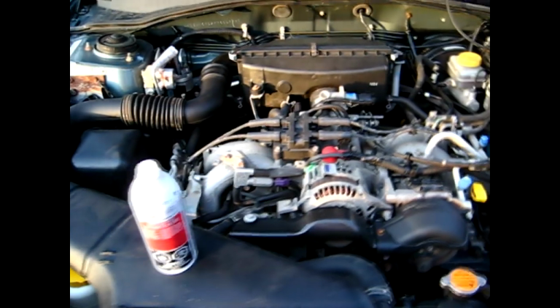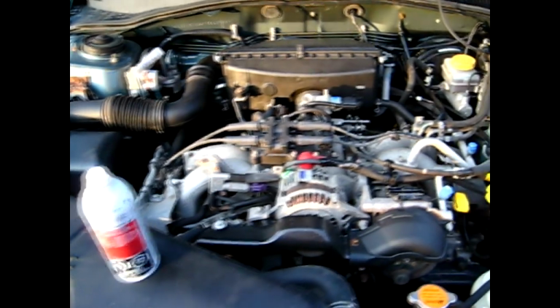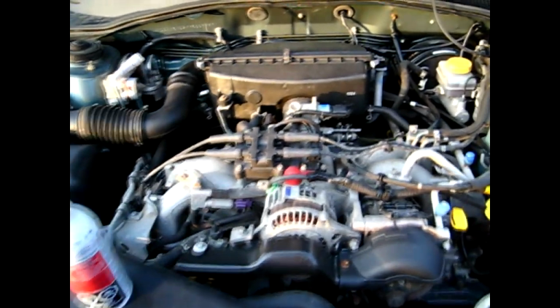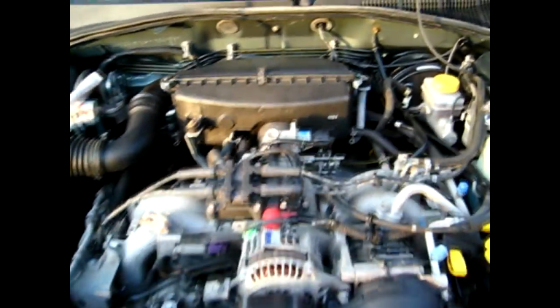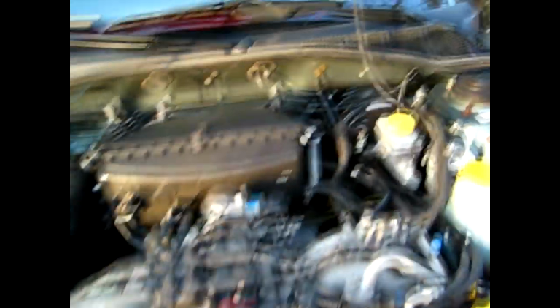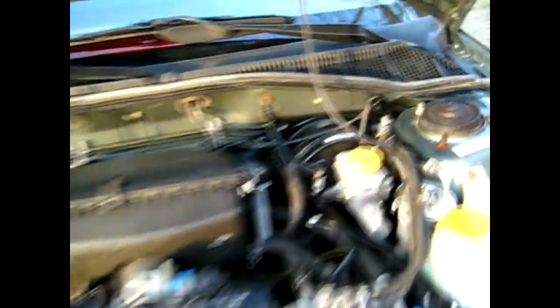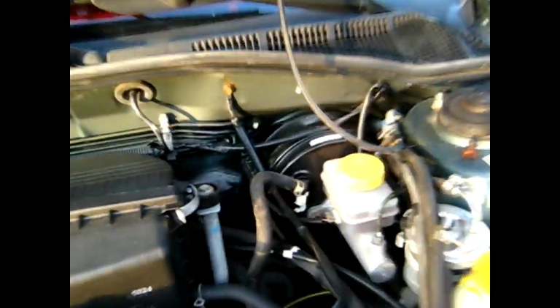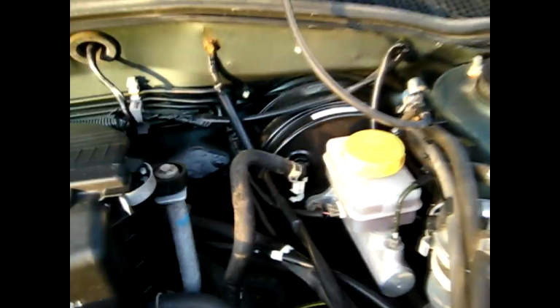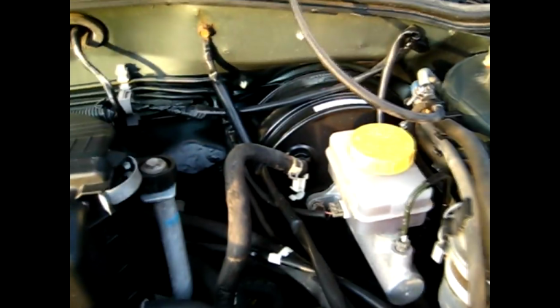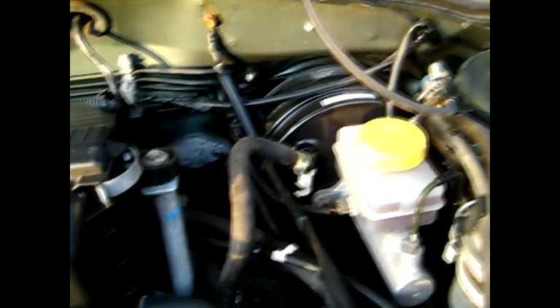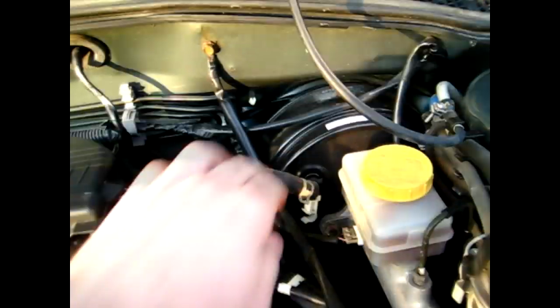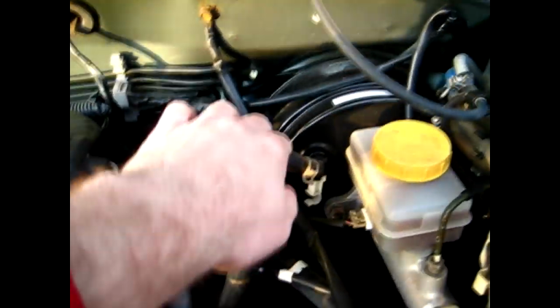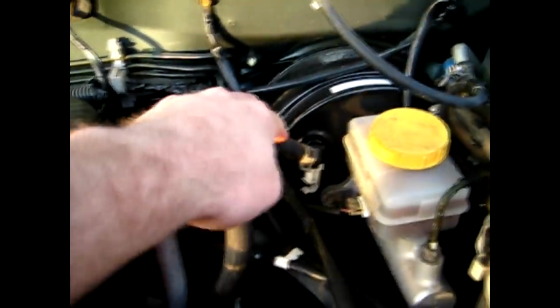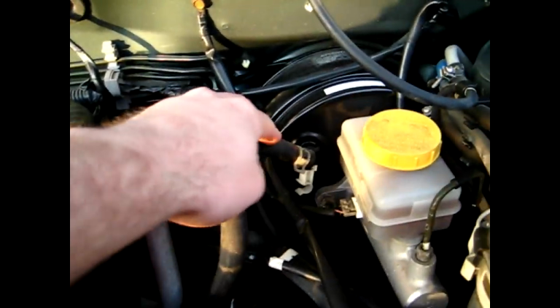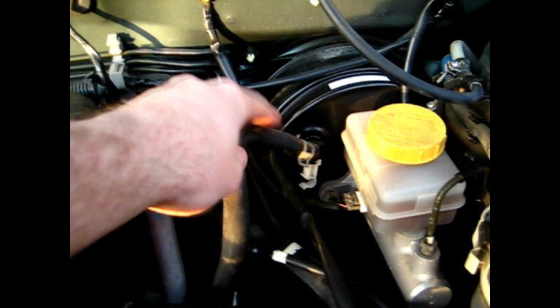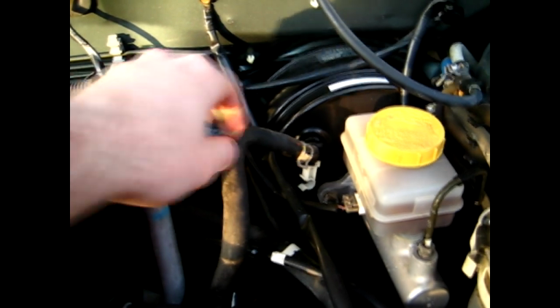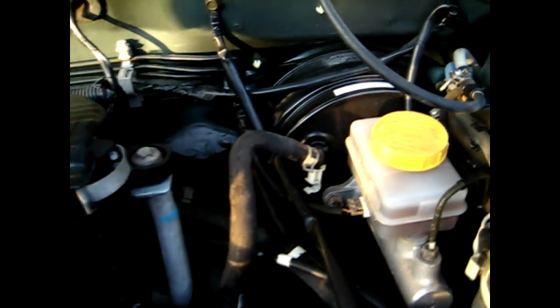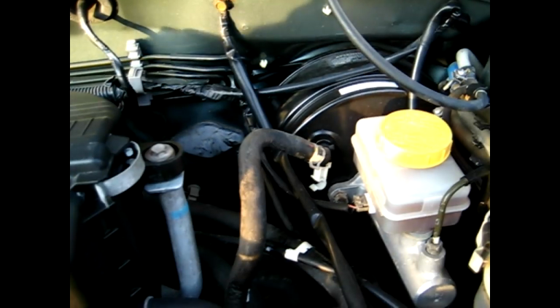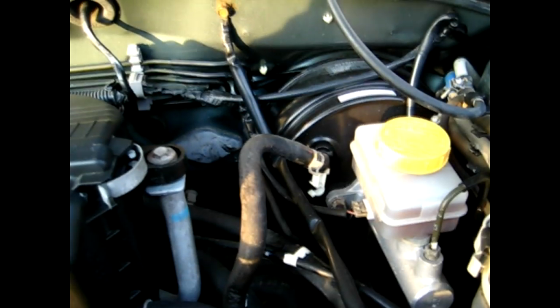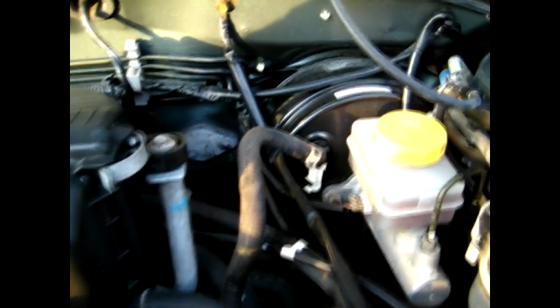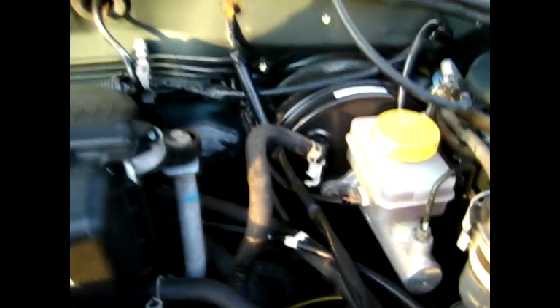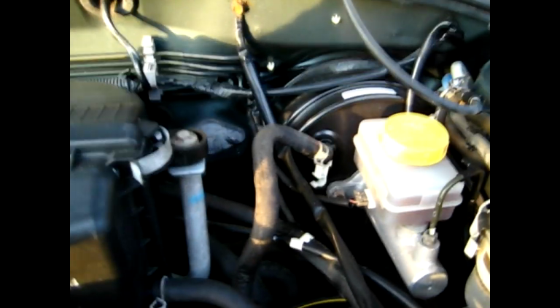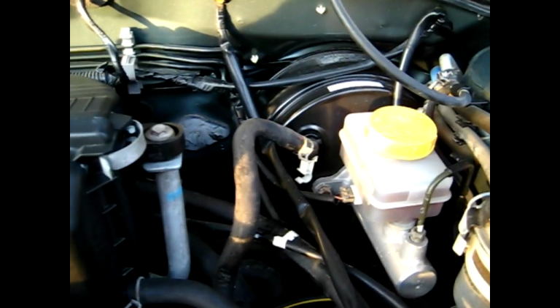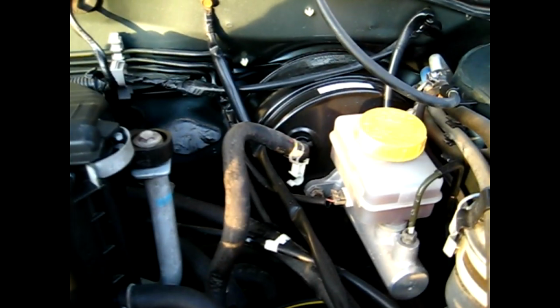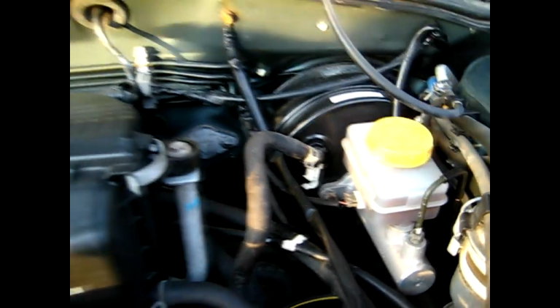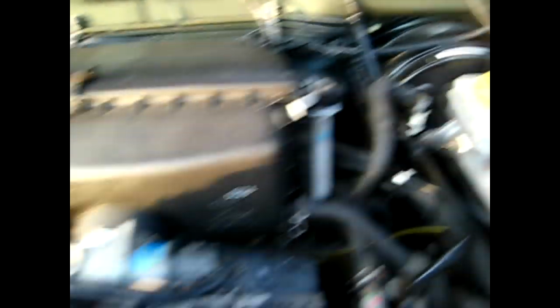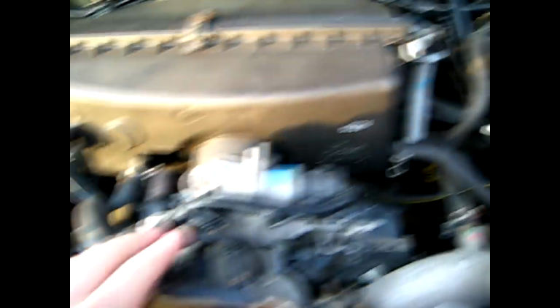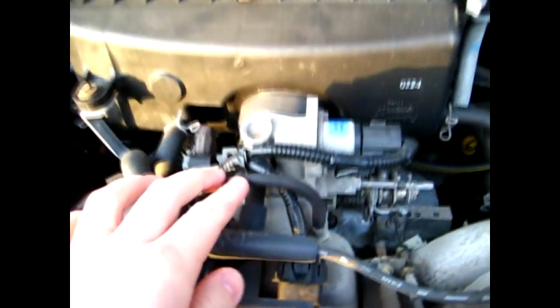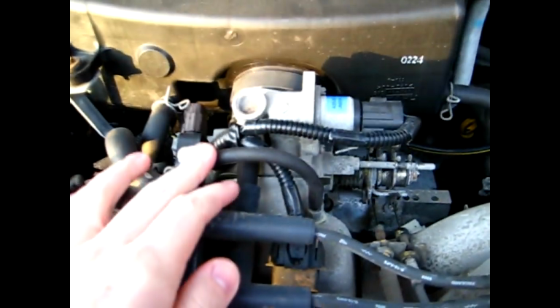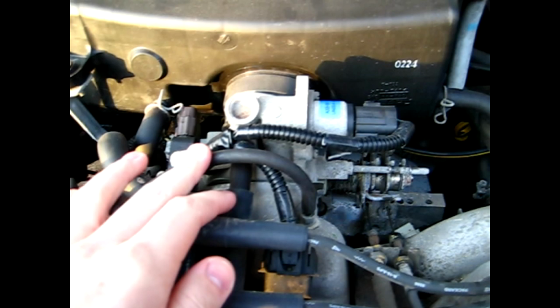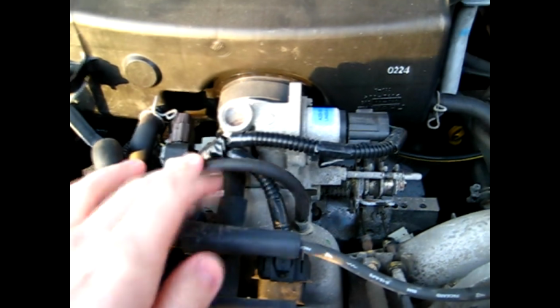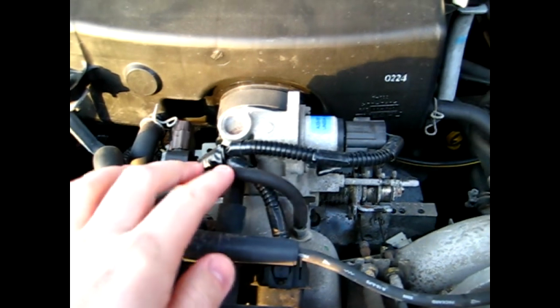Now they normally recommend you to pull your brake booster line off, which is right here, but the problem is your car will actually idle fairly rough and it's kind of hard to keep it going. So what I'll be doing is just pulling off a small vacuum line here.